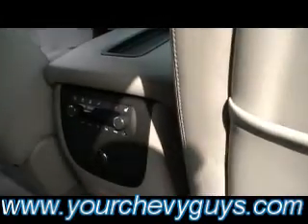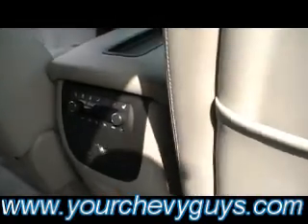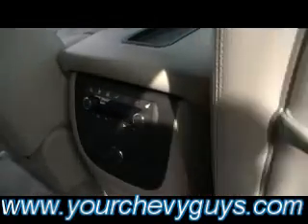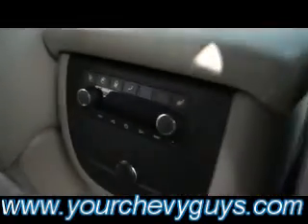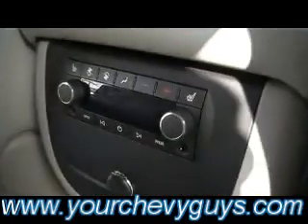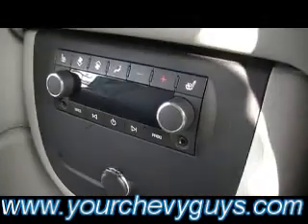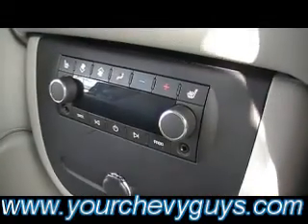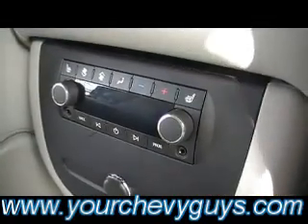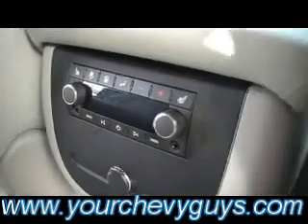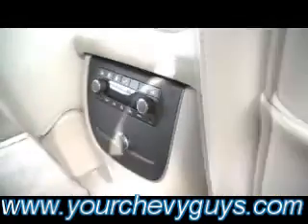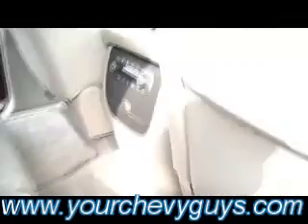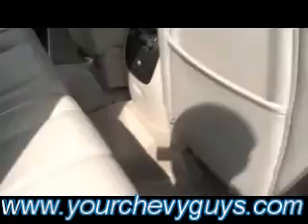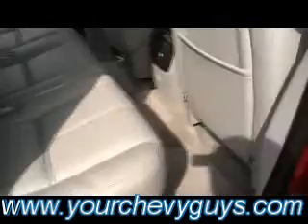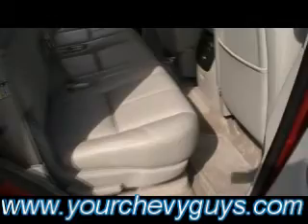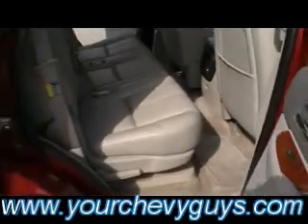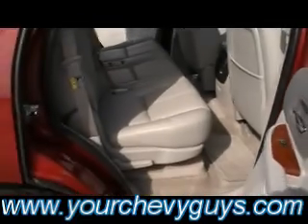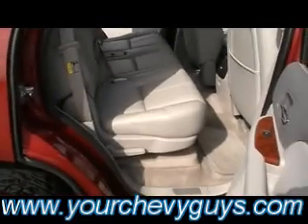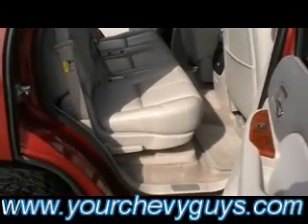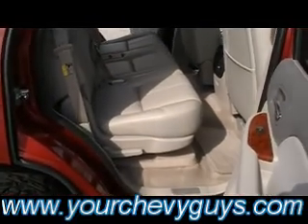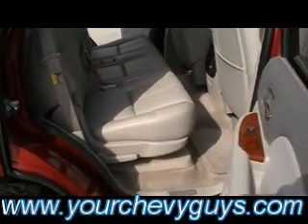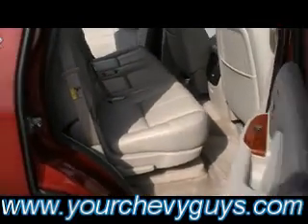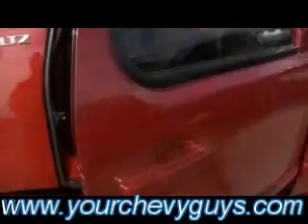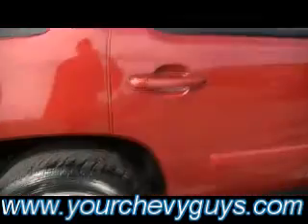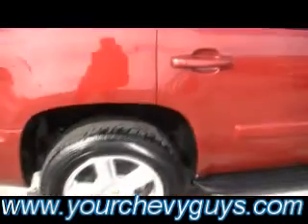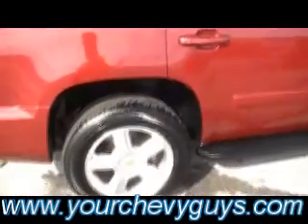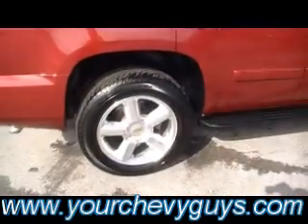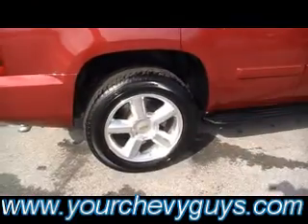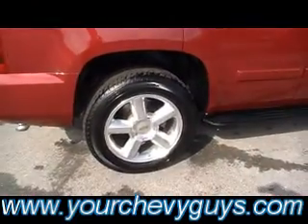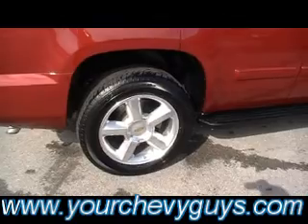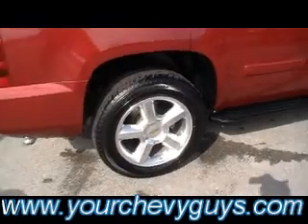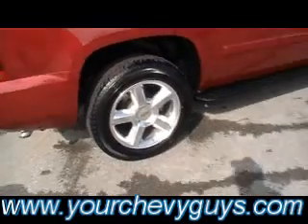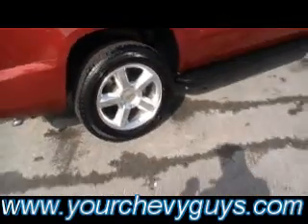Rear heated seats — check it out right there. Rear climate control, rear audio control. Loaded up, guys. Beautiful, deep, rich red mica.